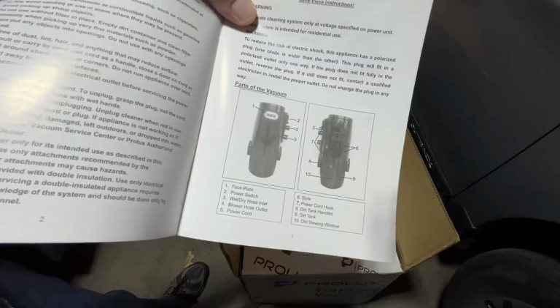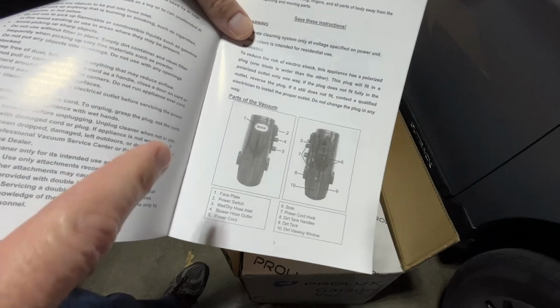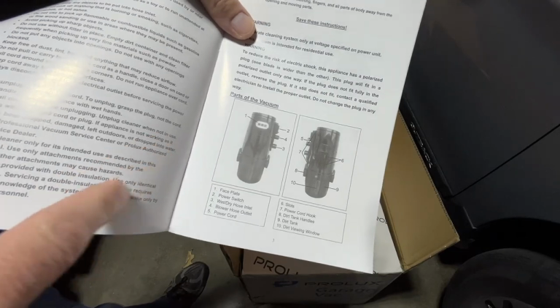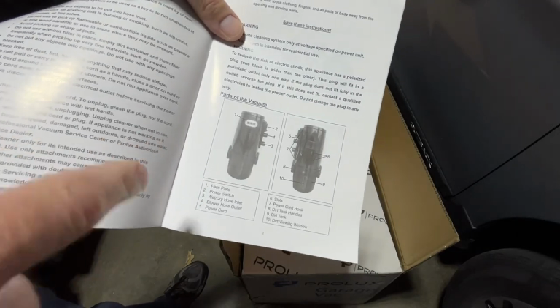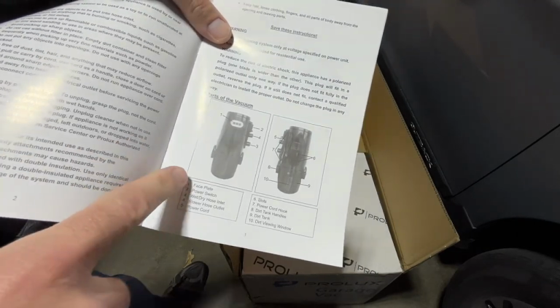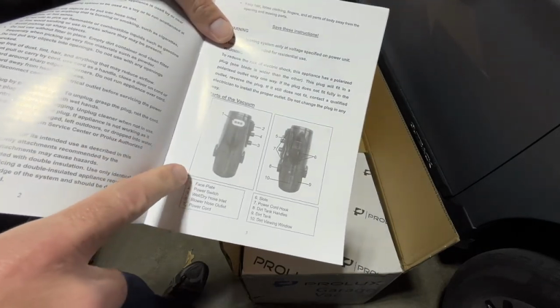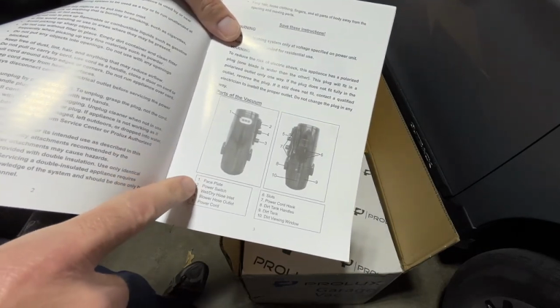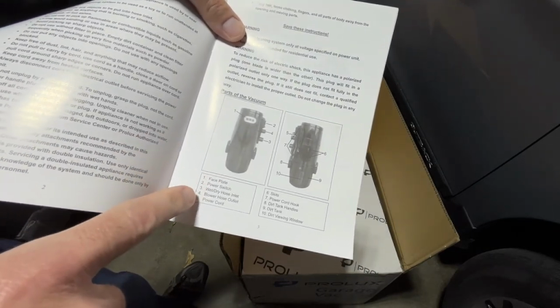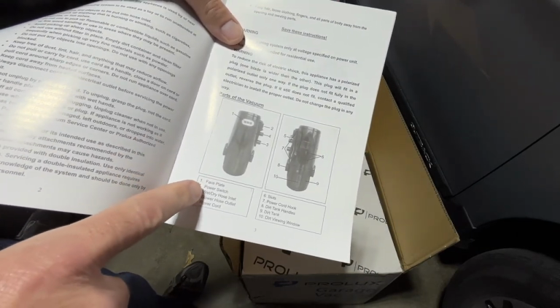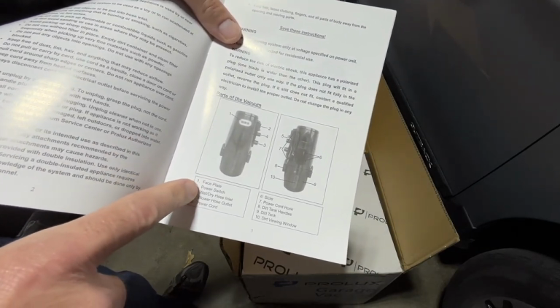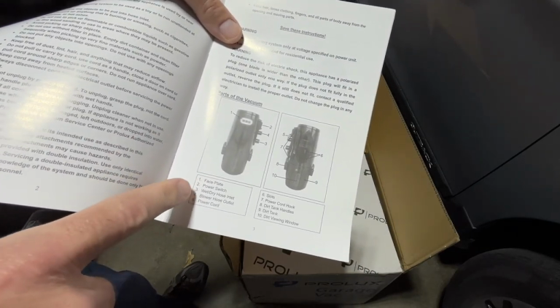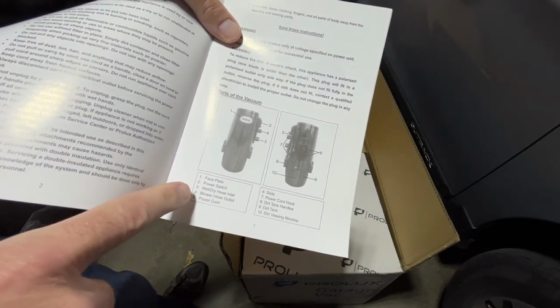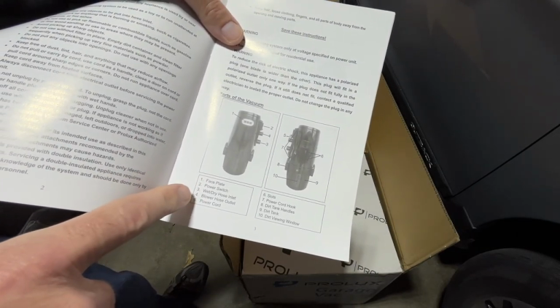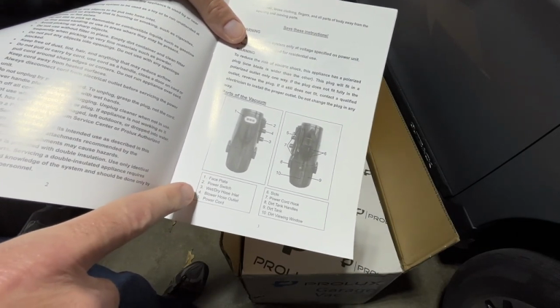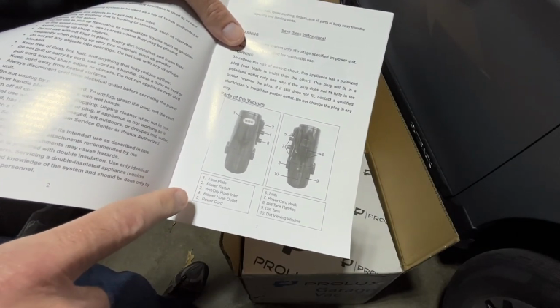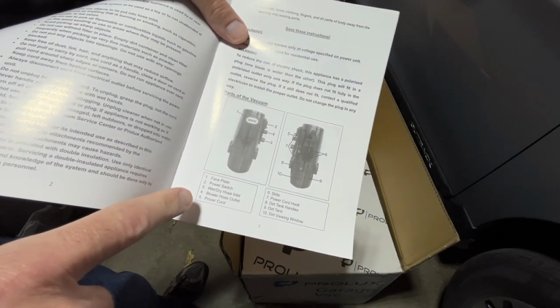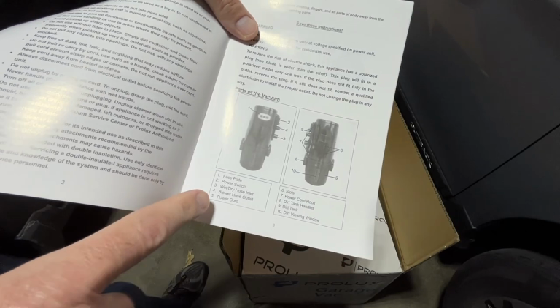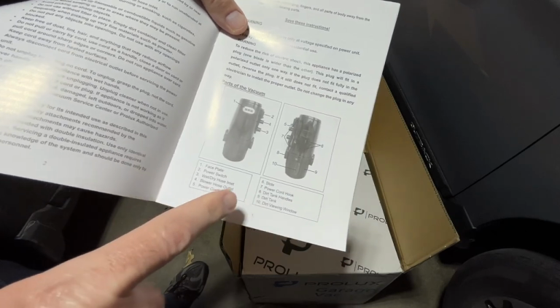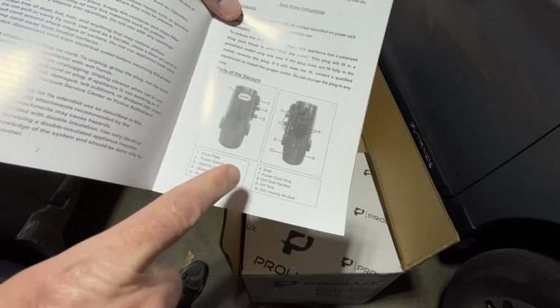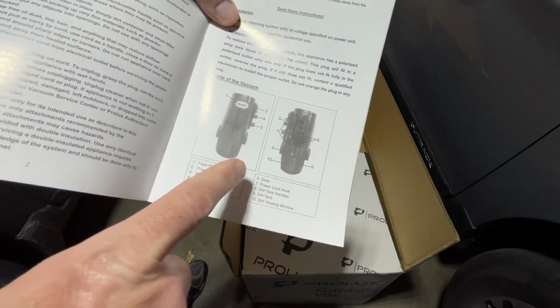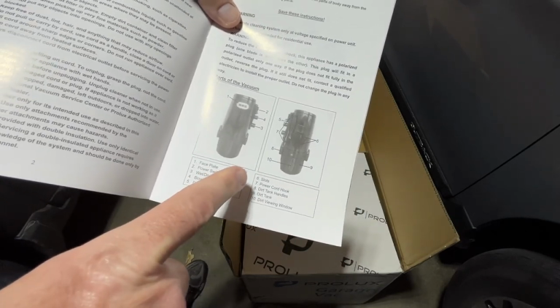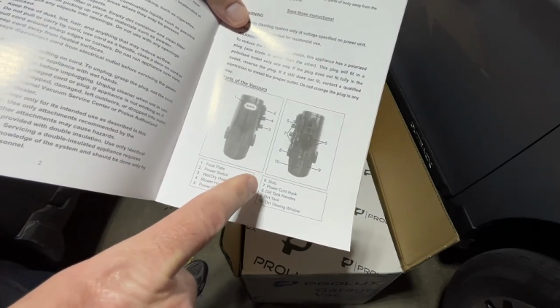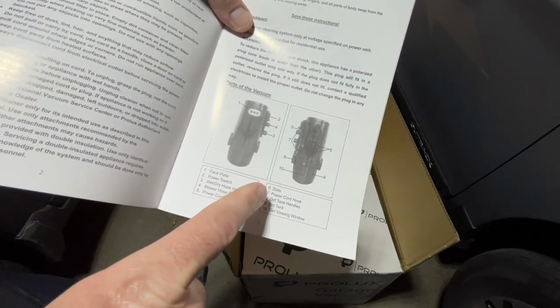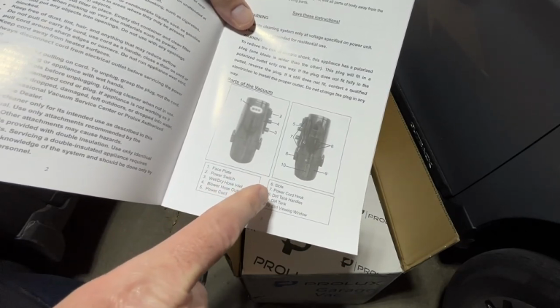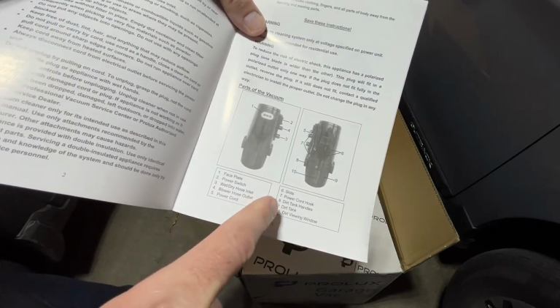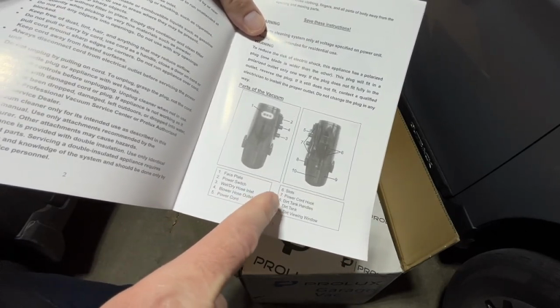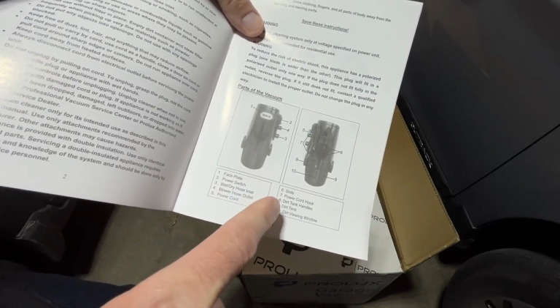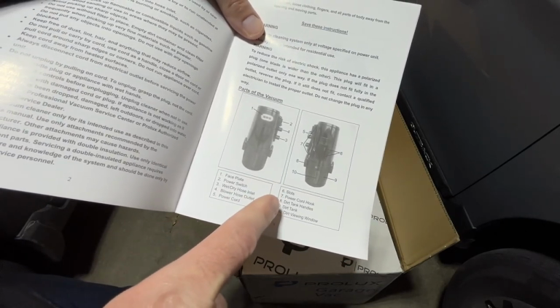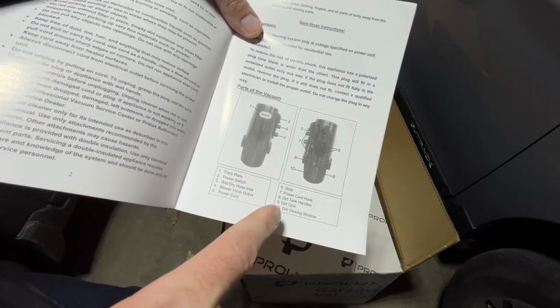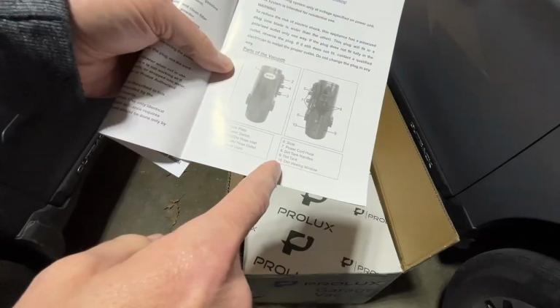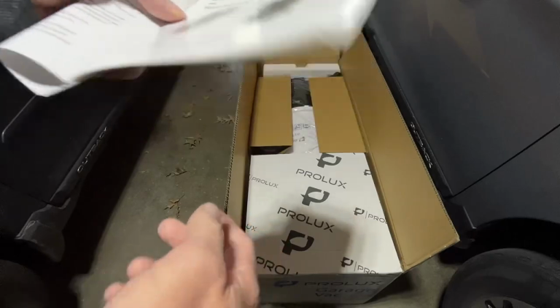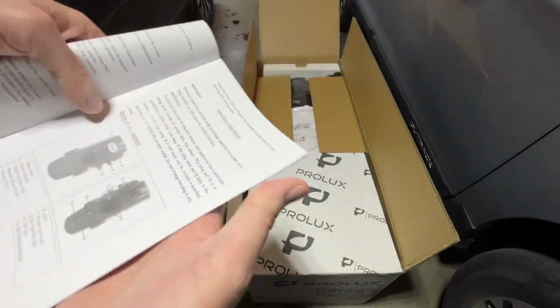Here are the different components. We have a faceplate, power switch, wet dry hose inlet, blower hose outlet, power cord, slots, power cord hook, dirty tank handles, dirty tank, and a dirt viewing window.